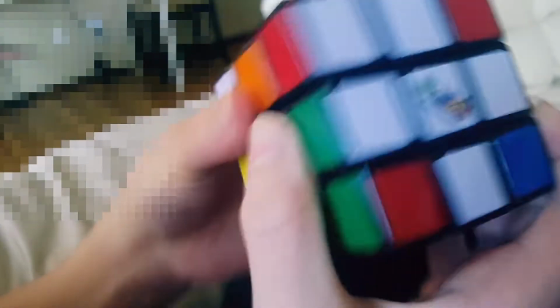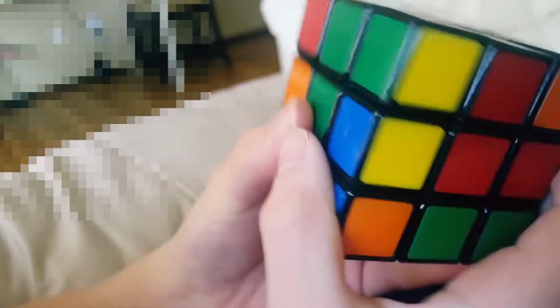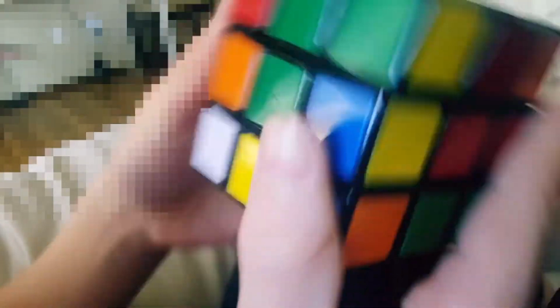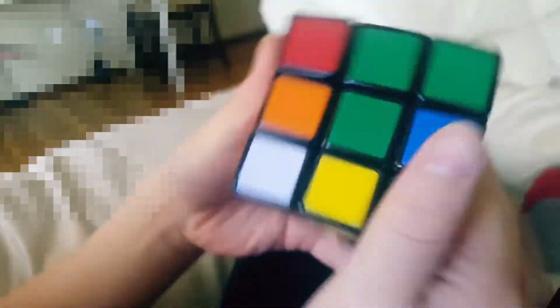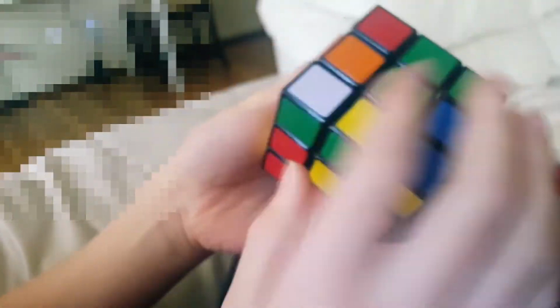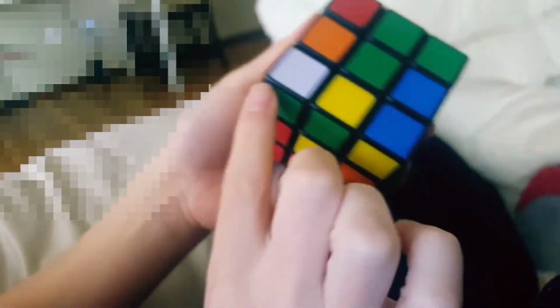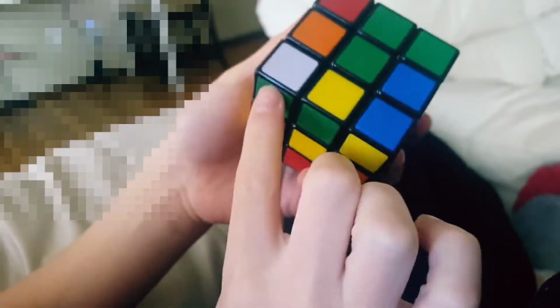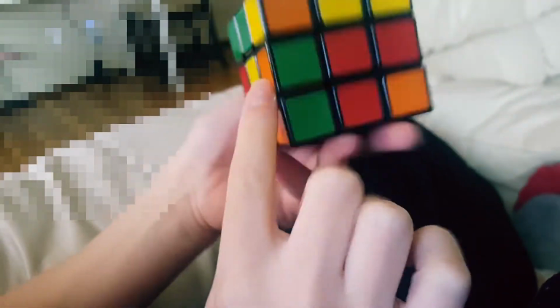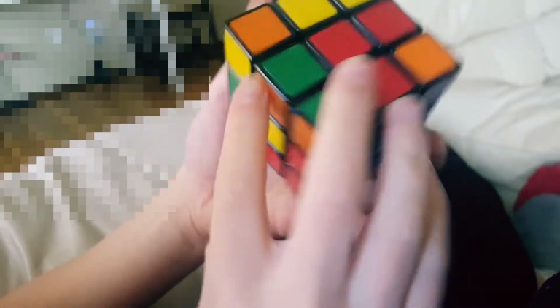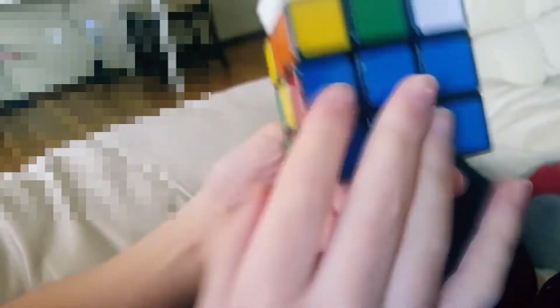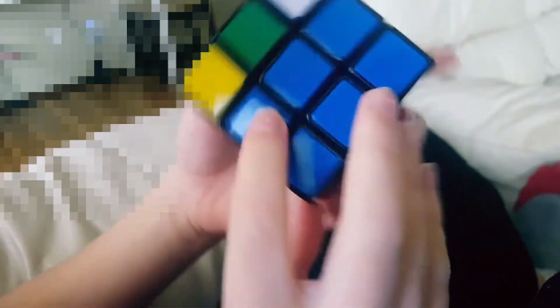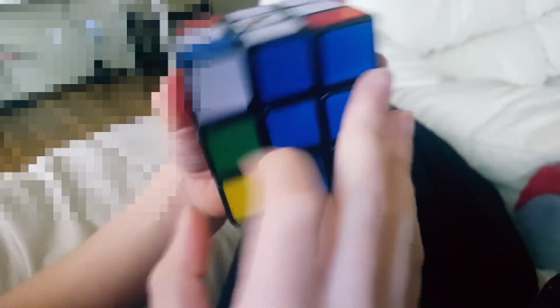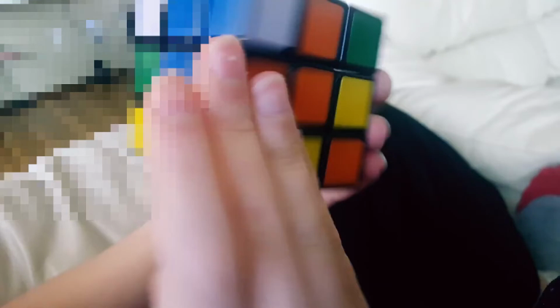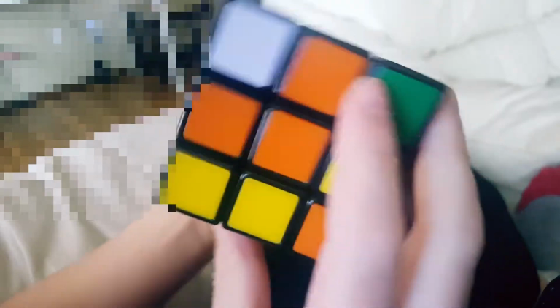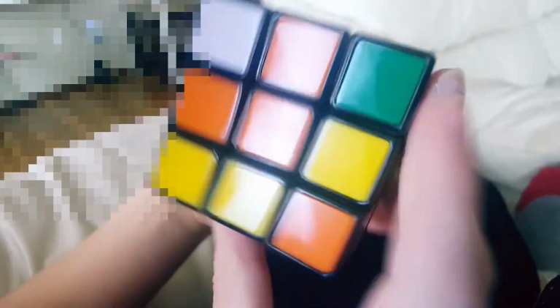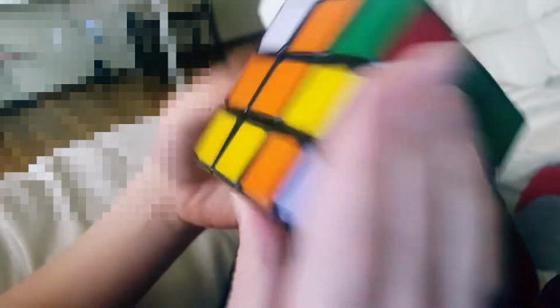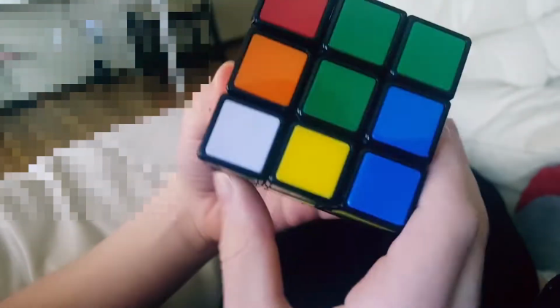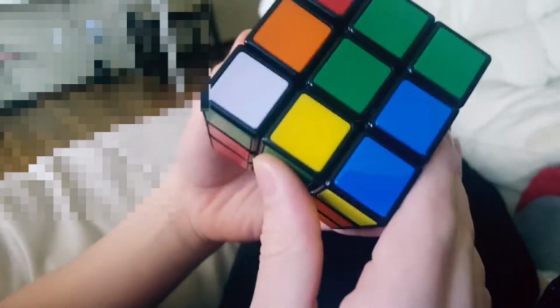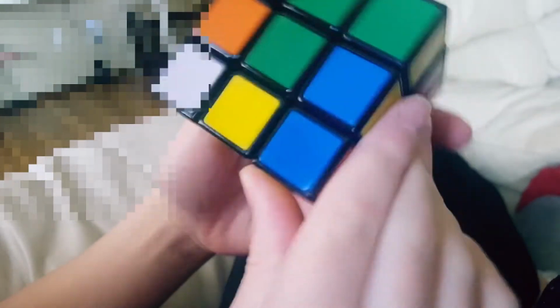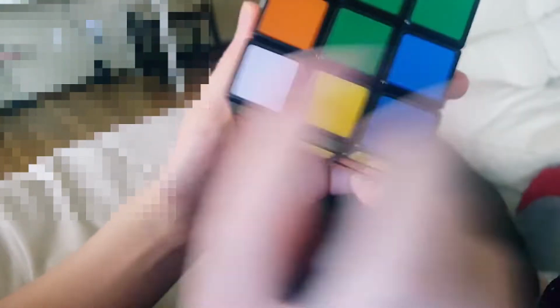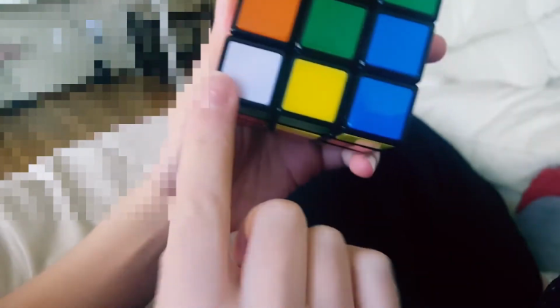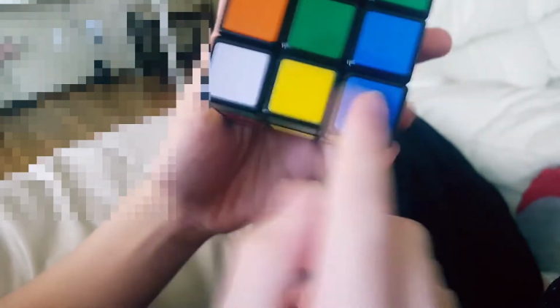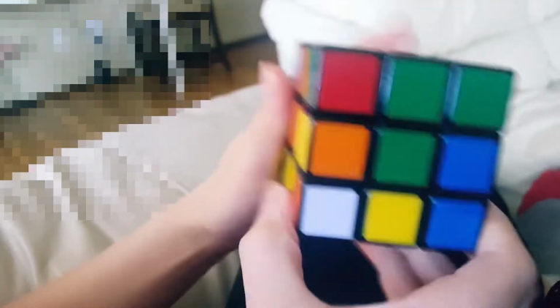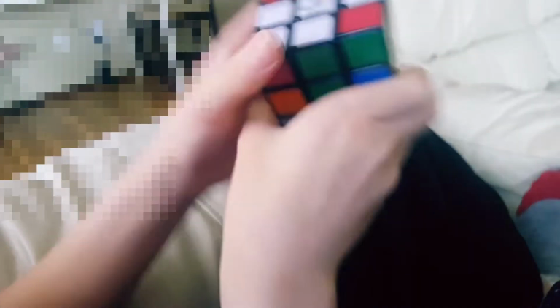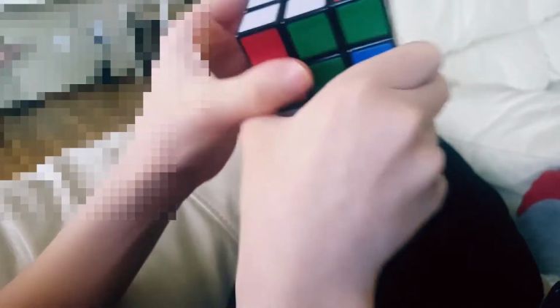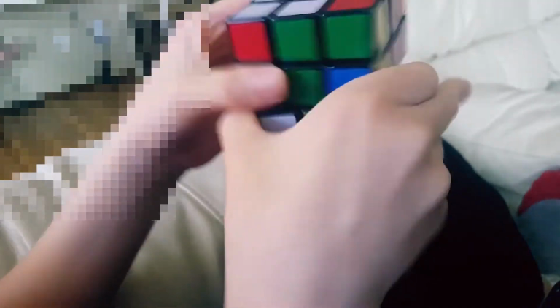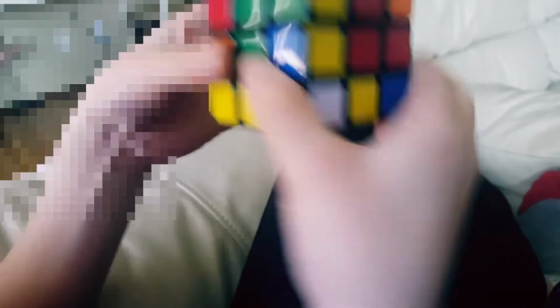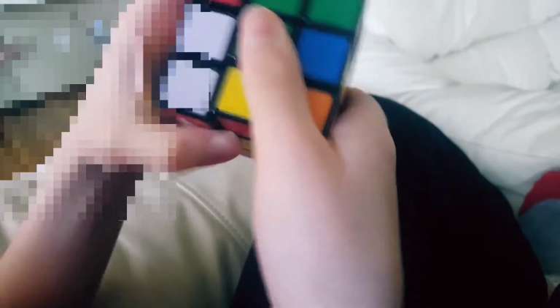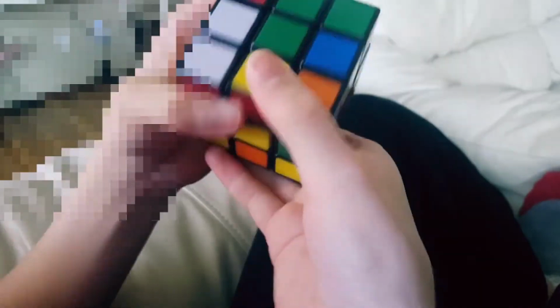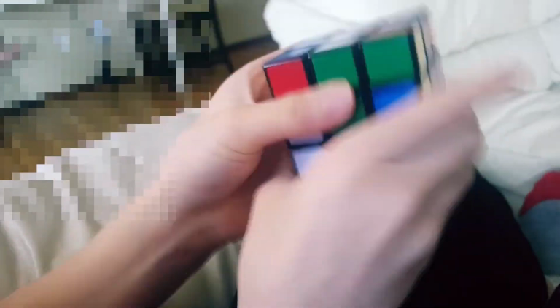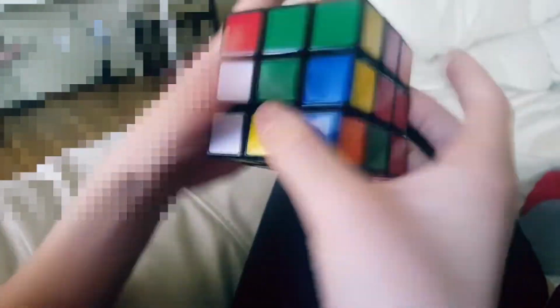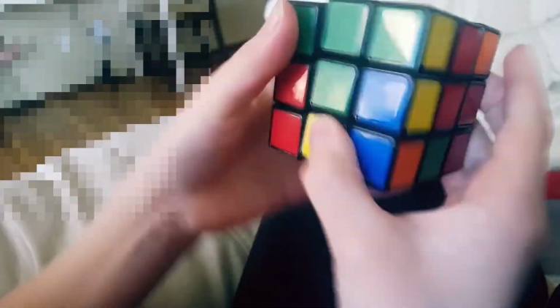Now for the corners. Orange-green — already in there, so you have to turn to the right. Bring down left, bring it back, bring it up.